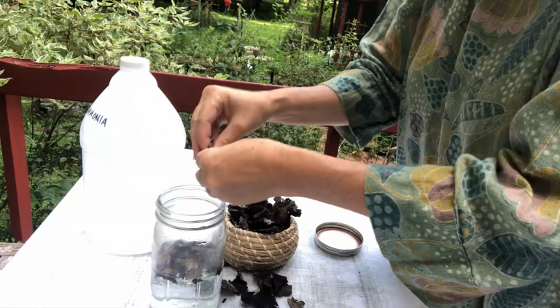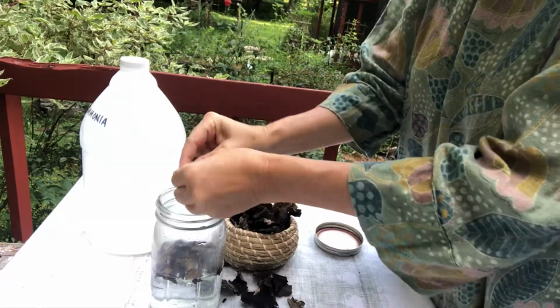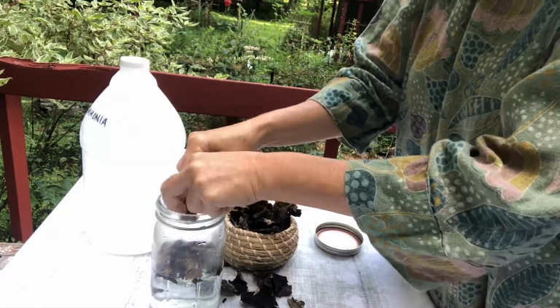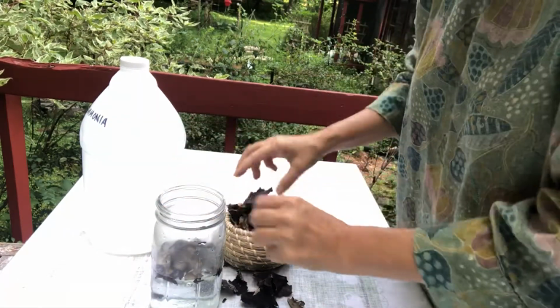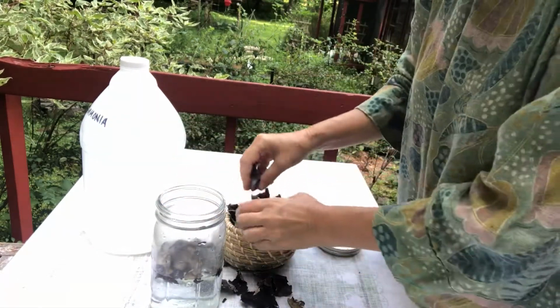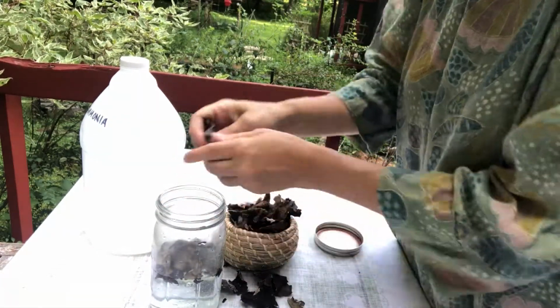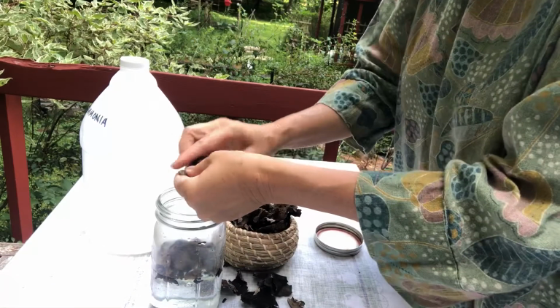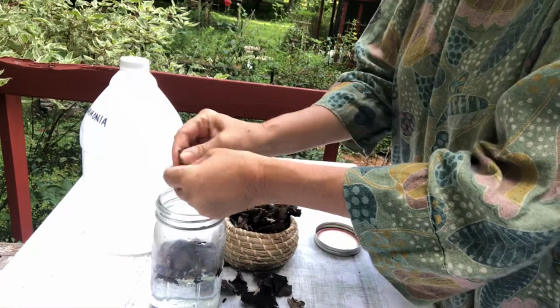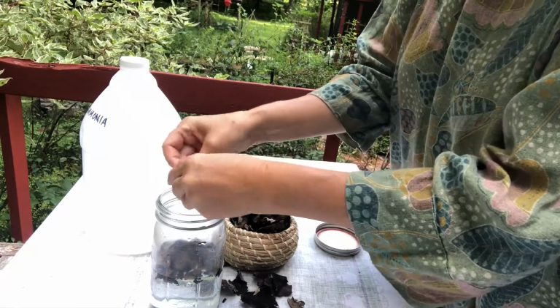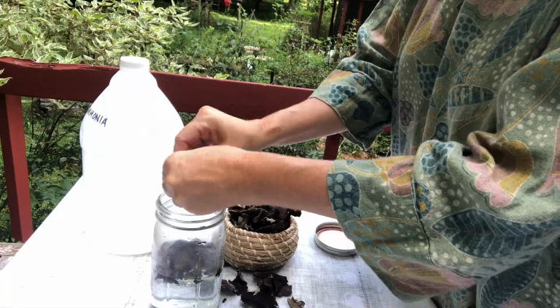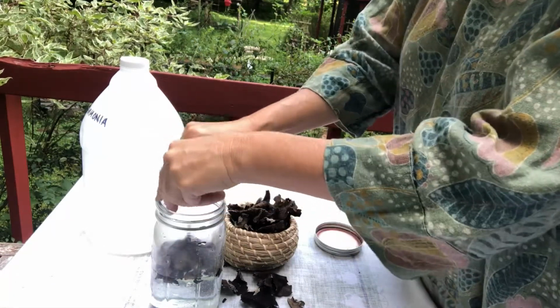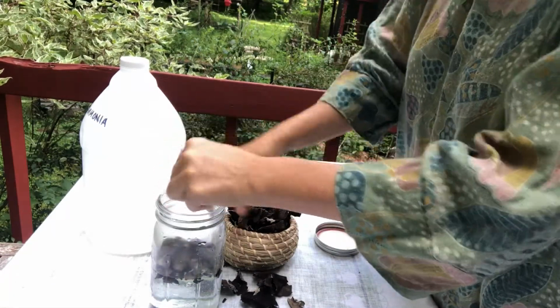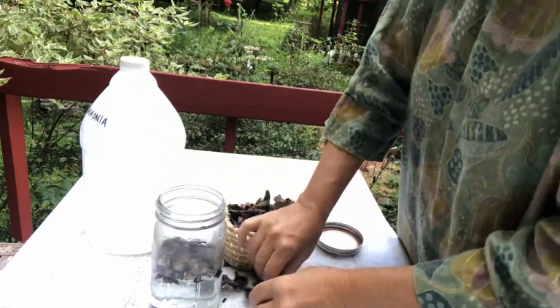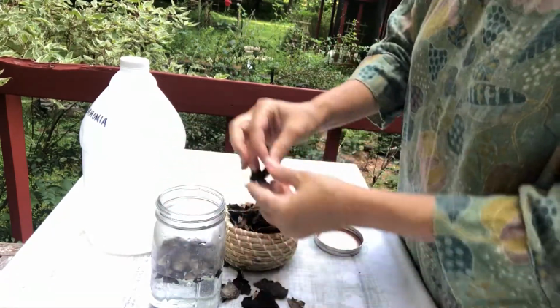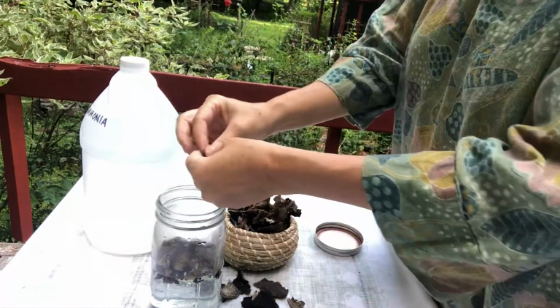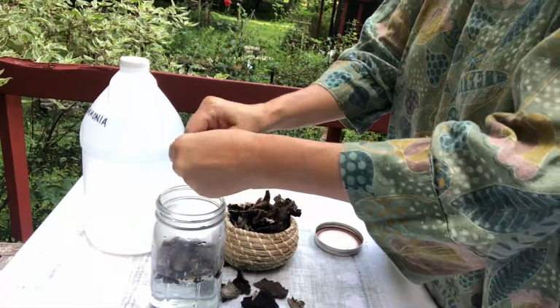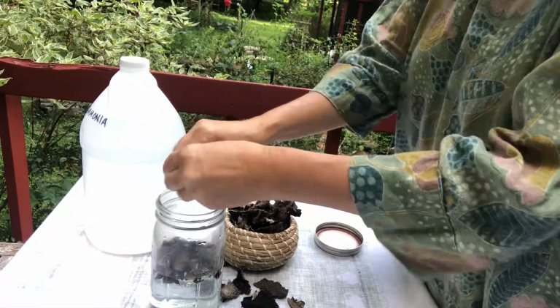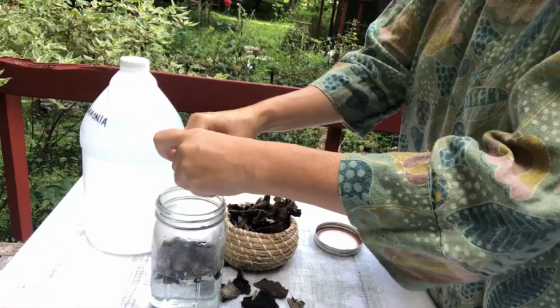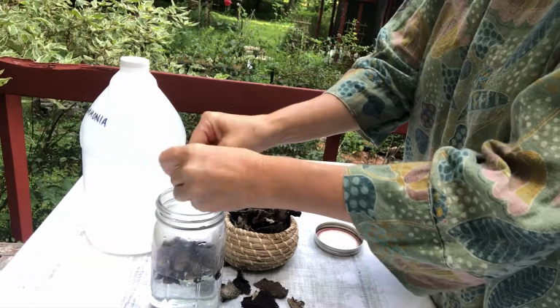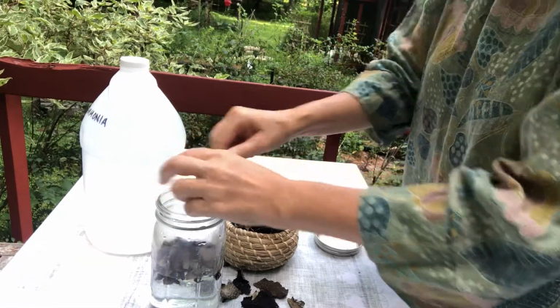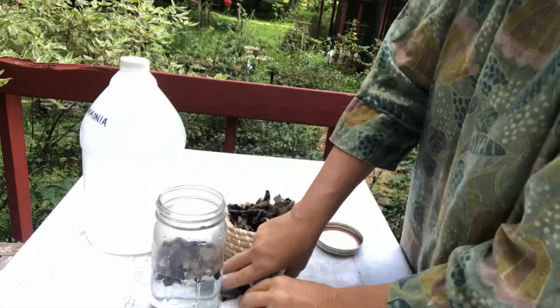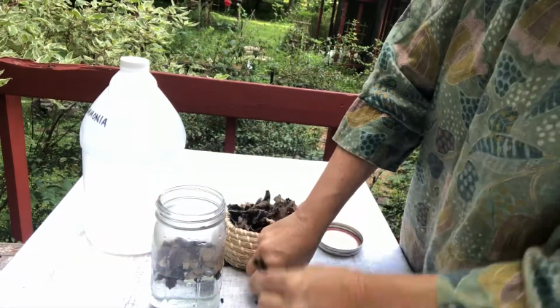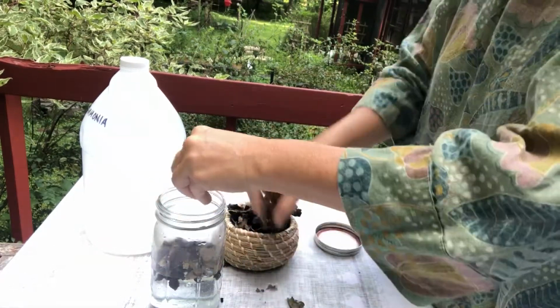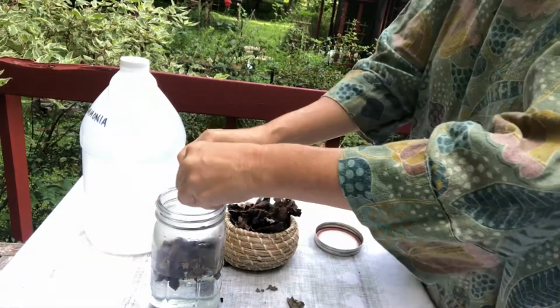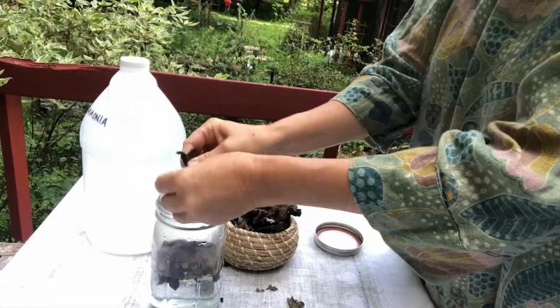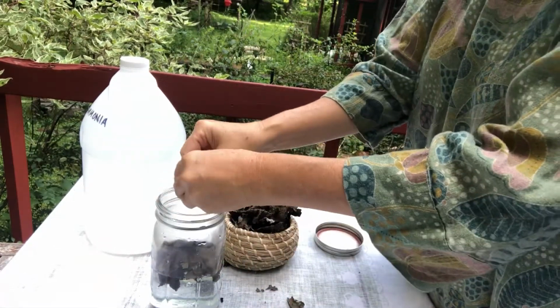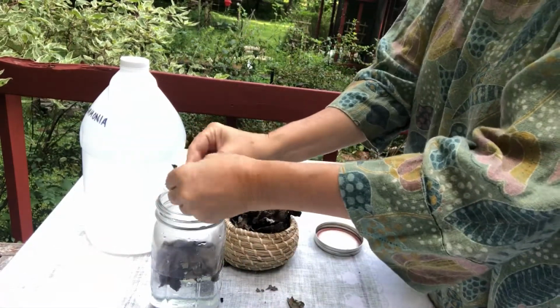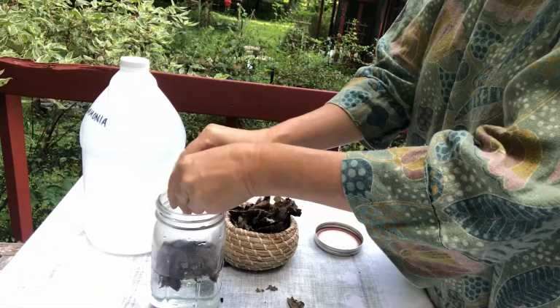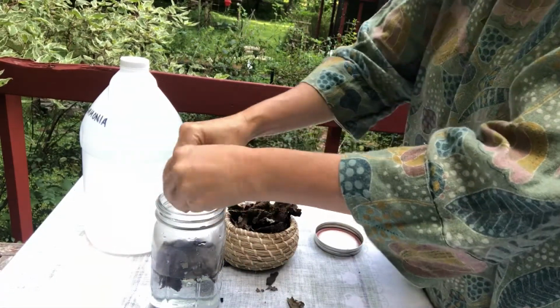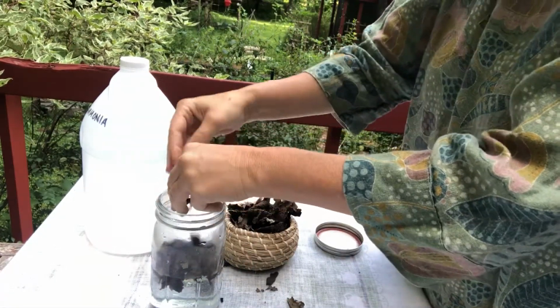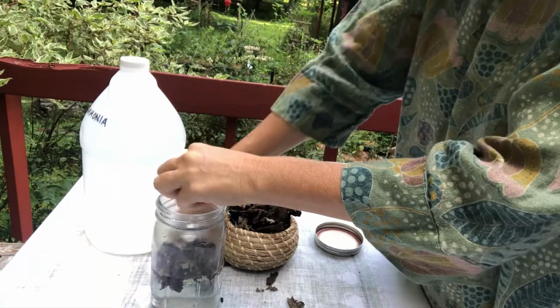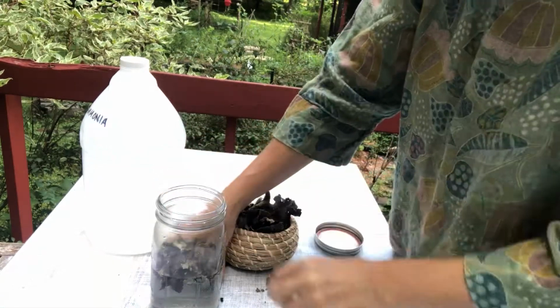This lichen is going to go into the water now and I'm going to break it up a little bit. This needs to sit in this solution of water and ammonia for a month to three months or more.